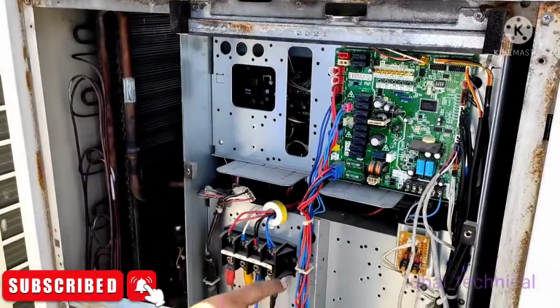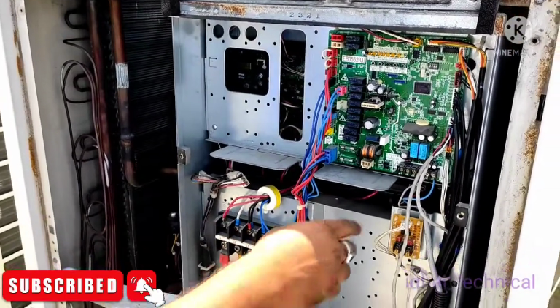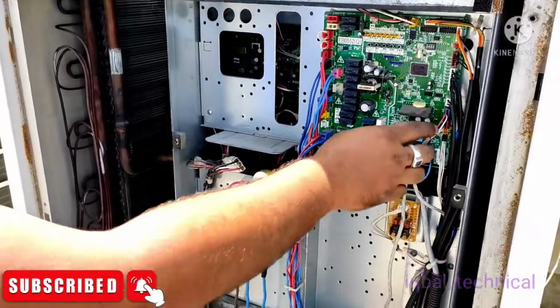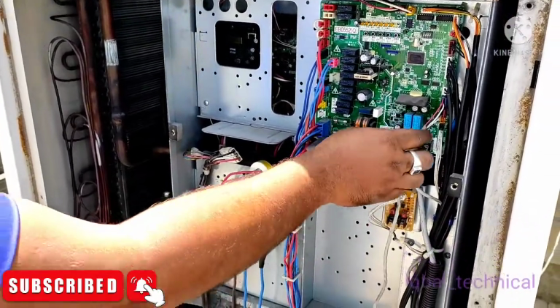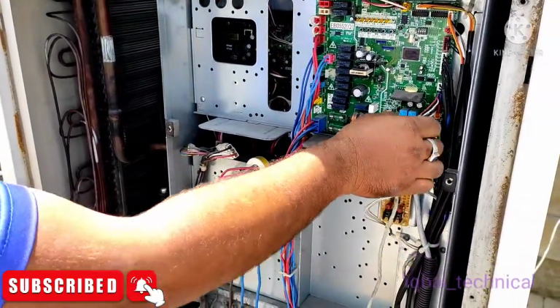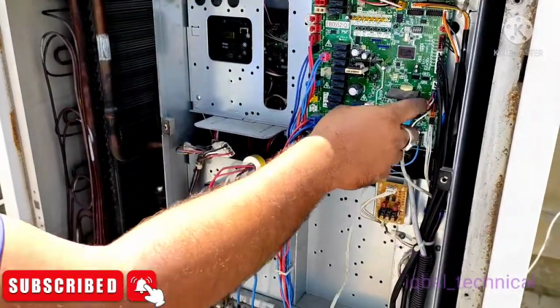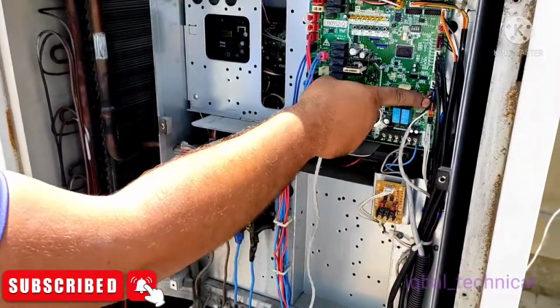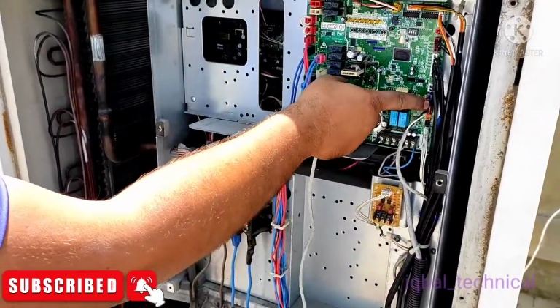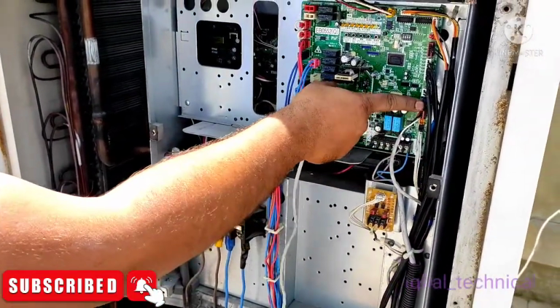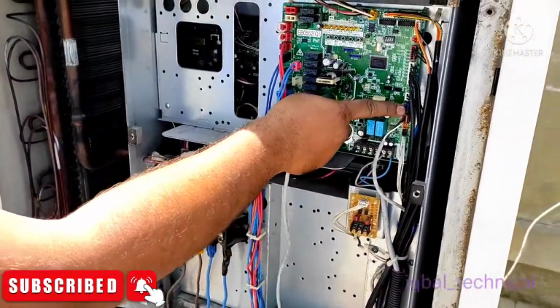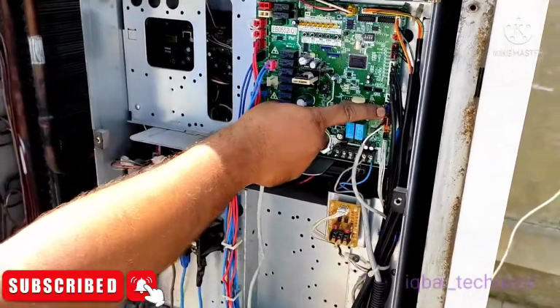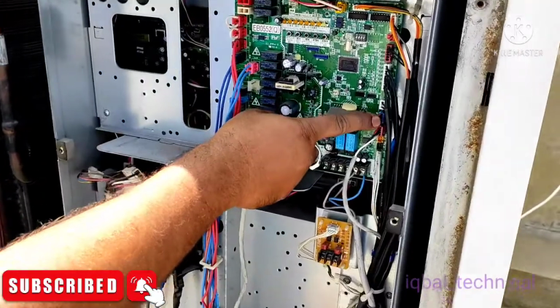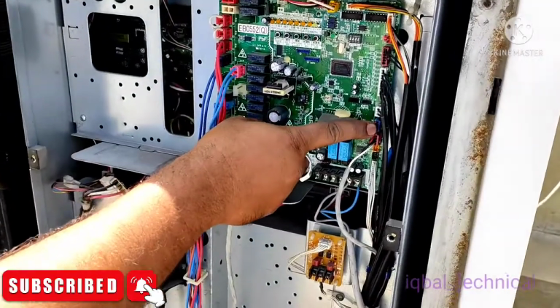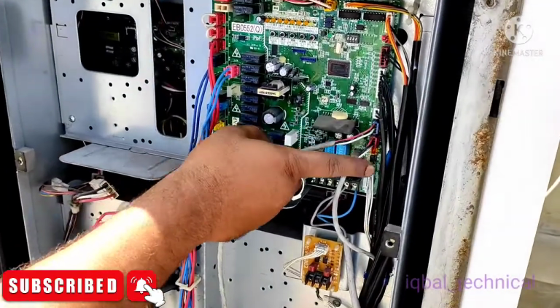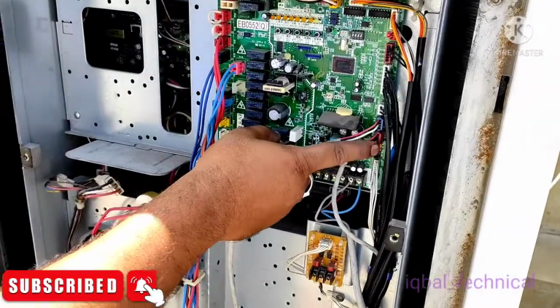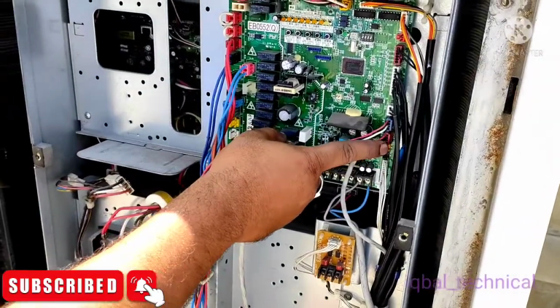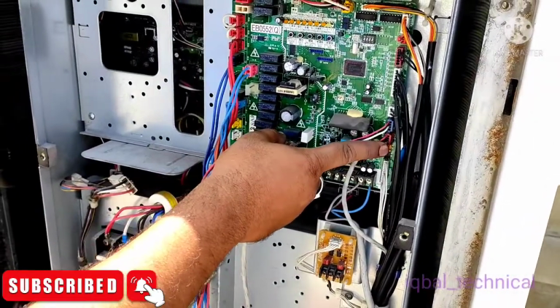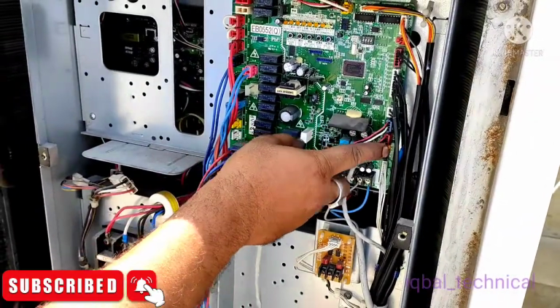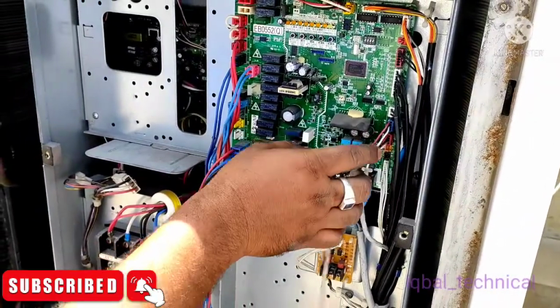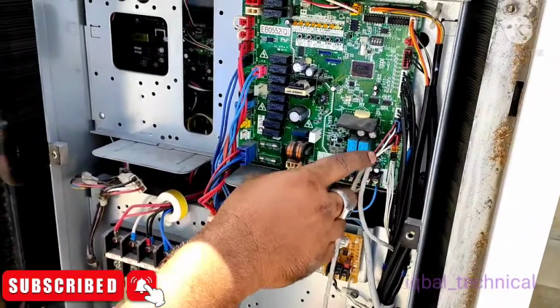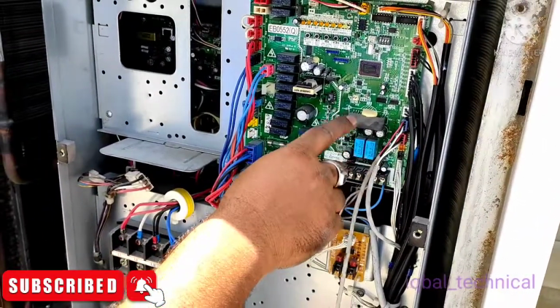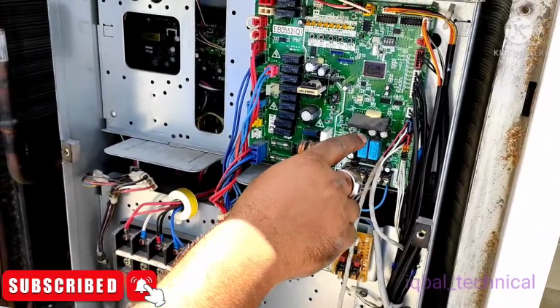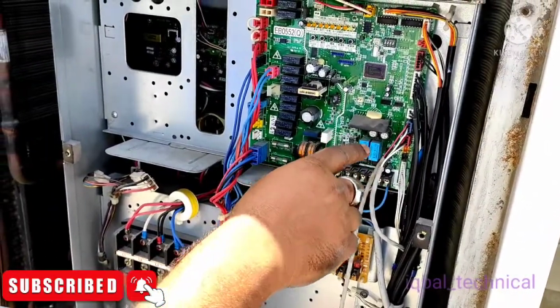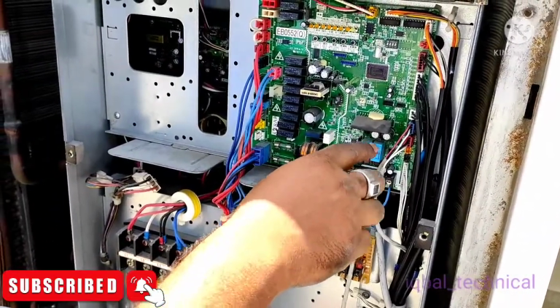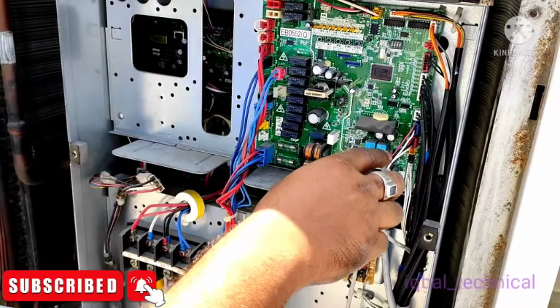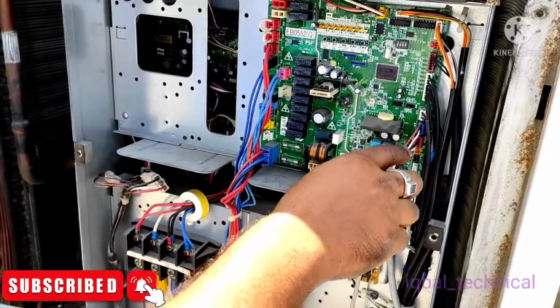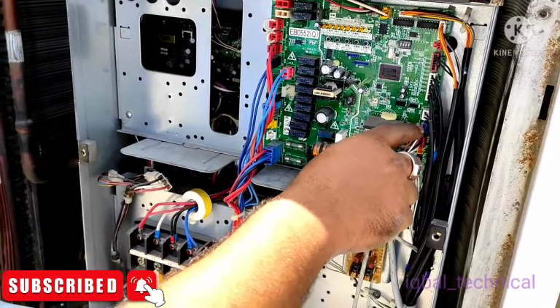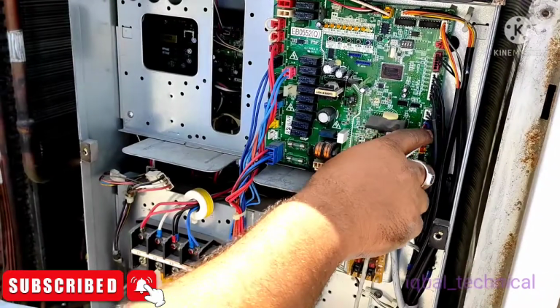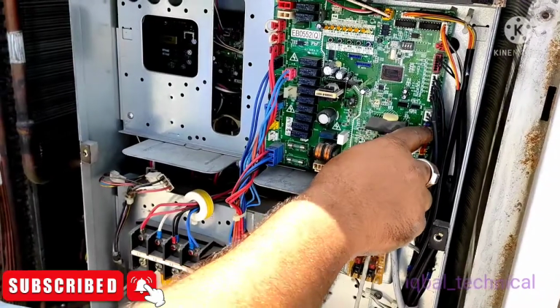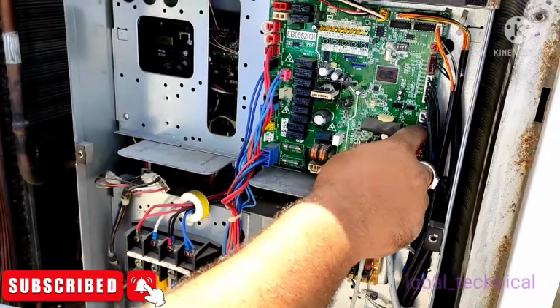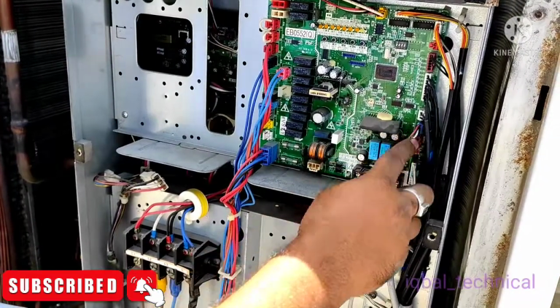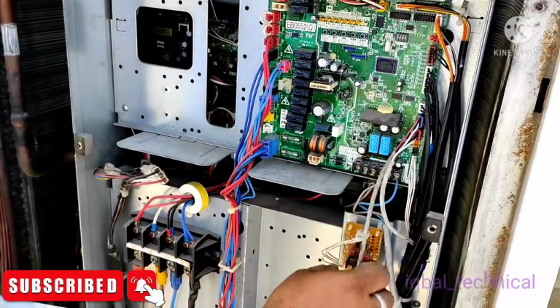In this system we are going to see — this connection is for the low pressure switch and this is for the high pressure switch. We are getting the error JC in the indoor unit remote controller. Let's see what the issue is.